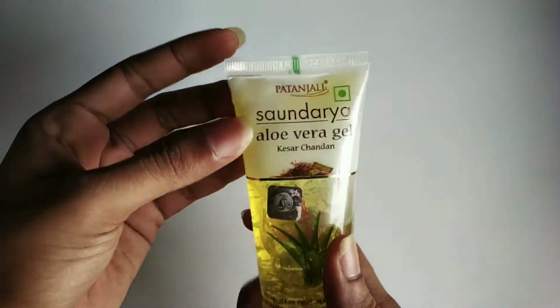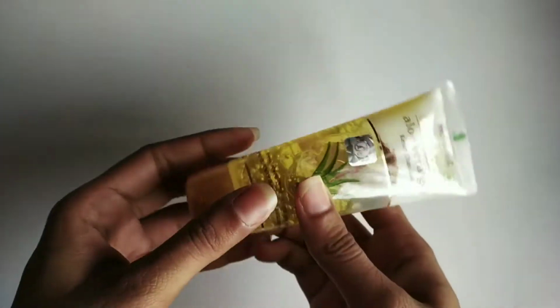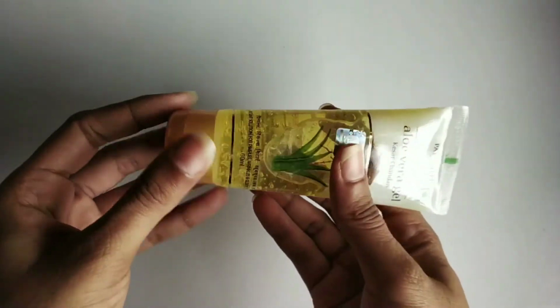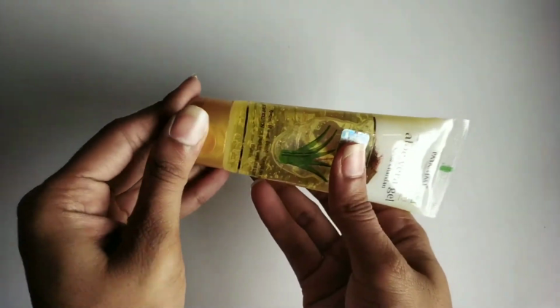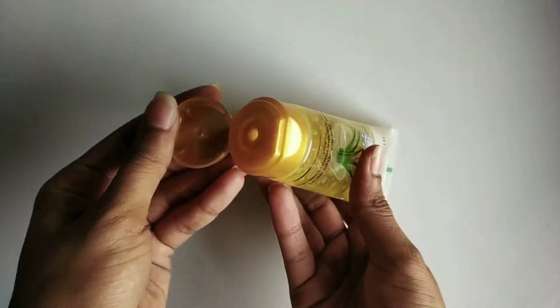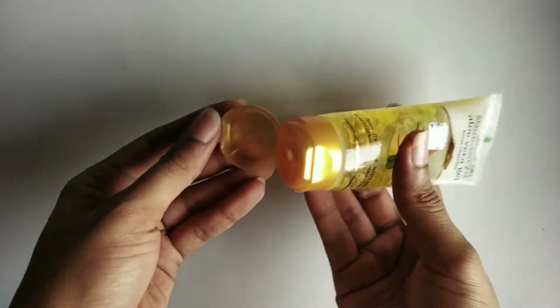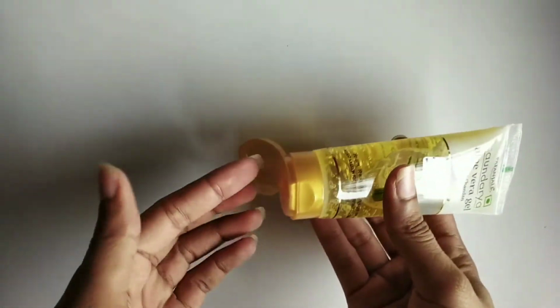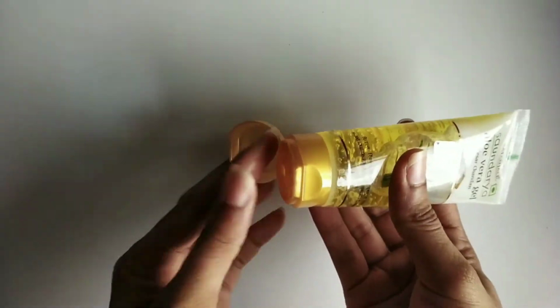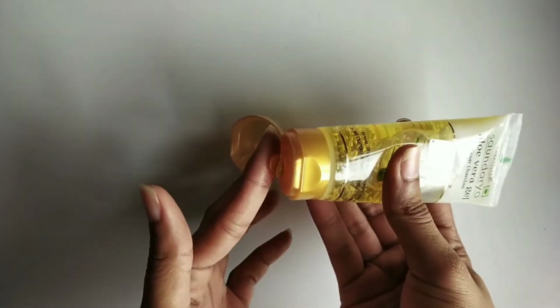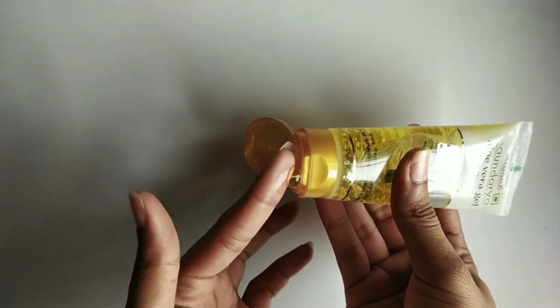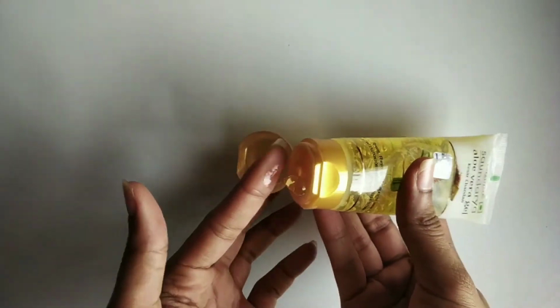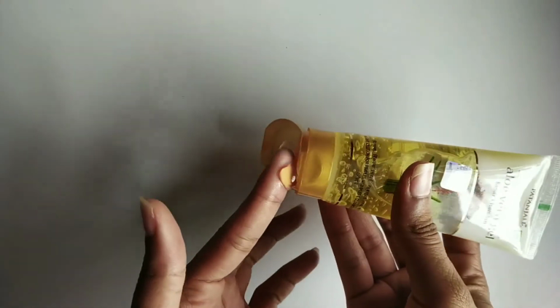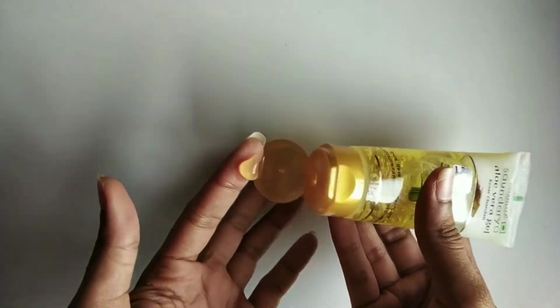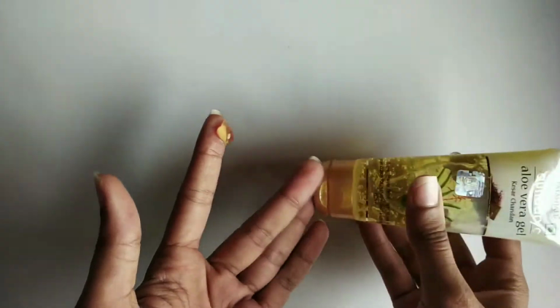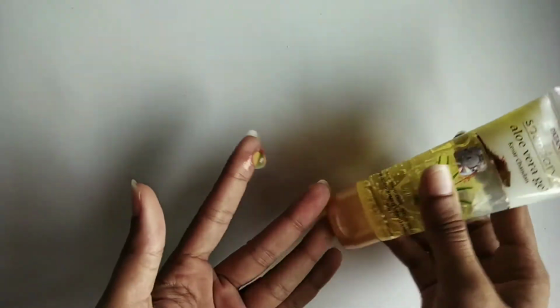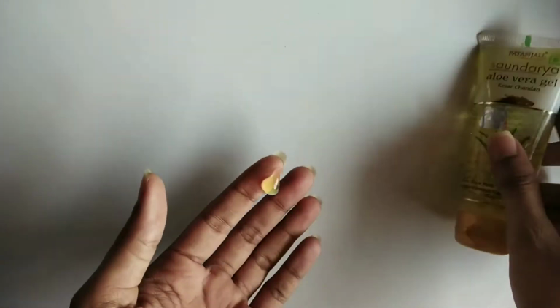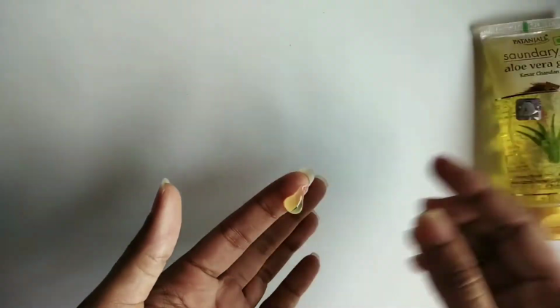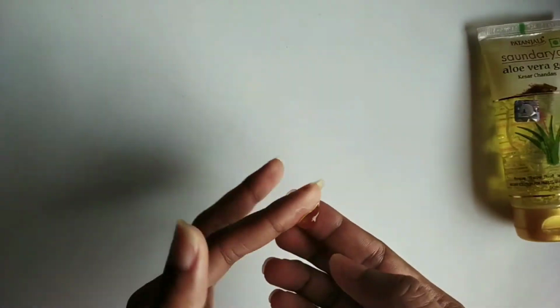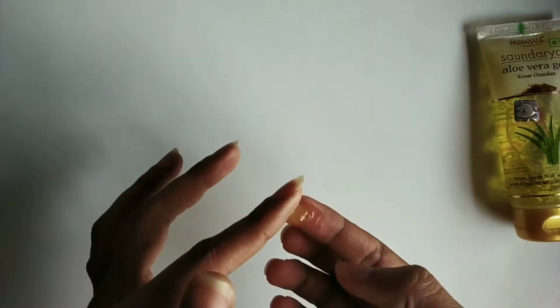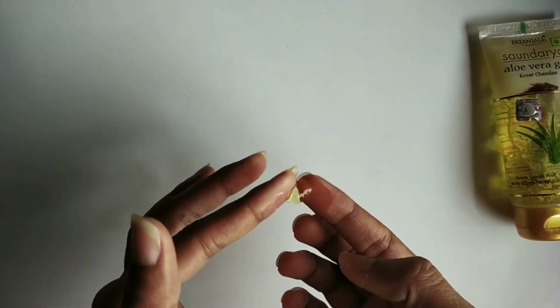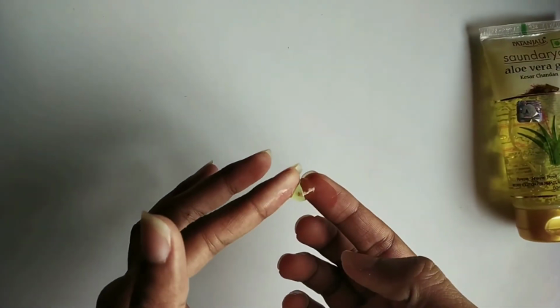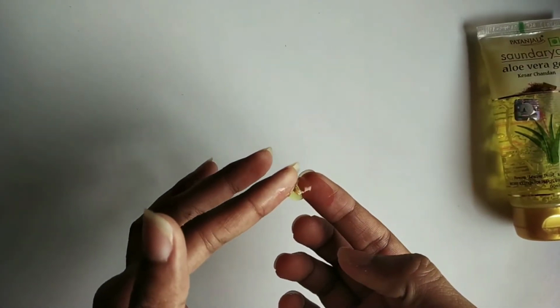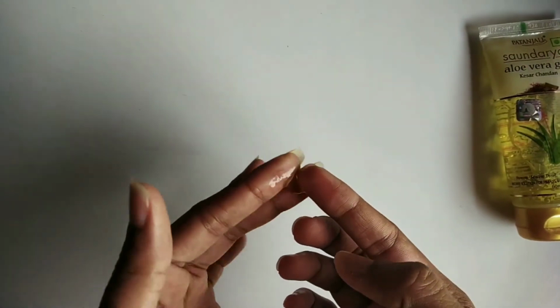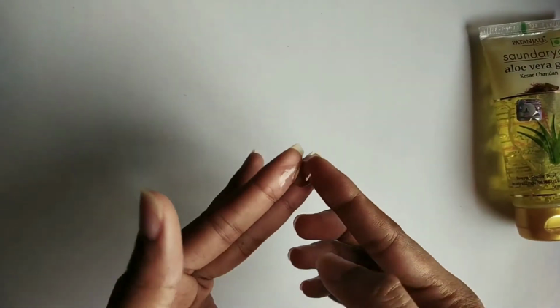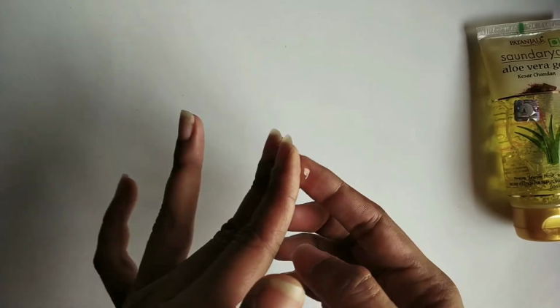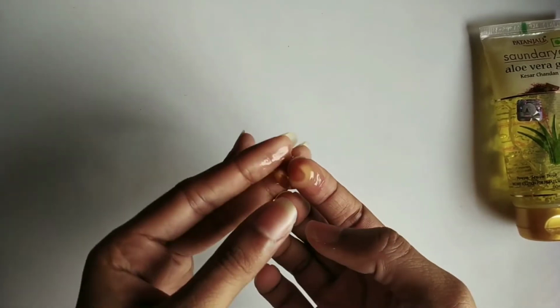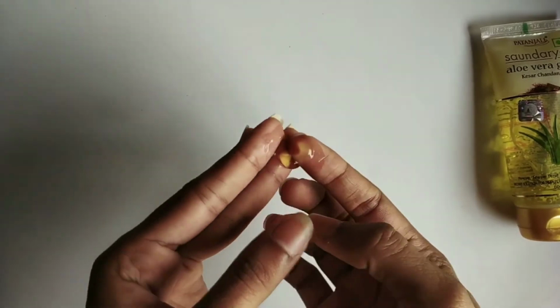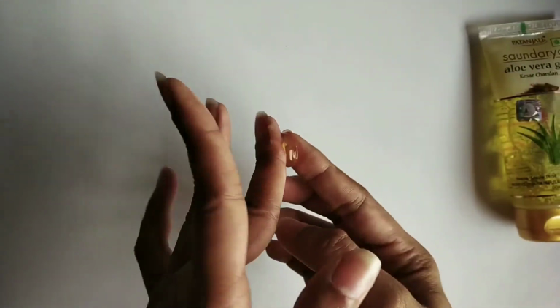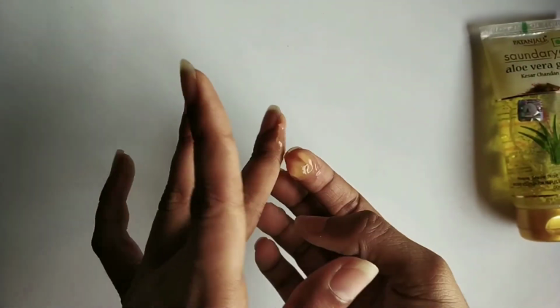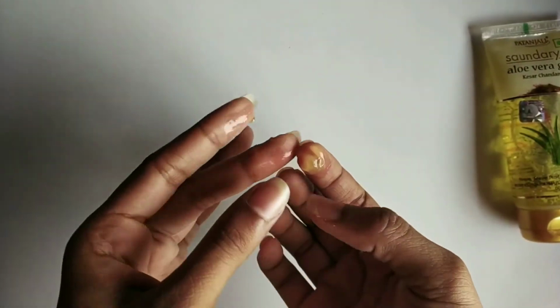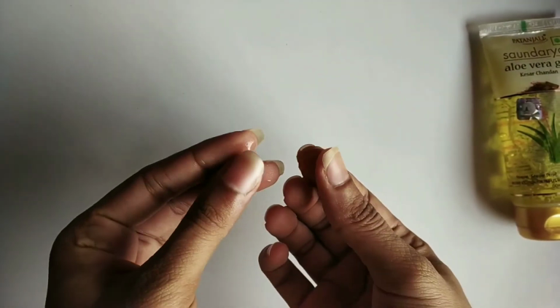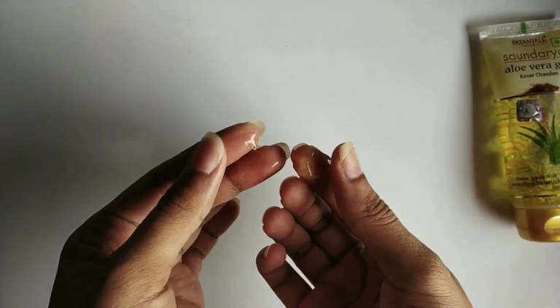It makes the complexion free from roughness and dullness. It also helps to control sunburn, tanning, dark spots, and pigmentation. This Patanjali Saundarya Aloe Vera Gel comes in a well-packaged medium-sized tube. The gel is yellowish golden in color, probably due to the blend of Kesar and Chandan with aloe vera.